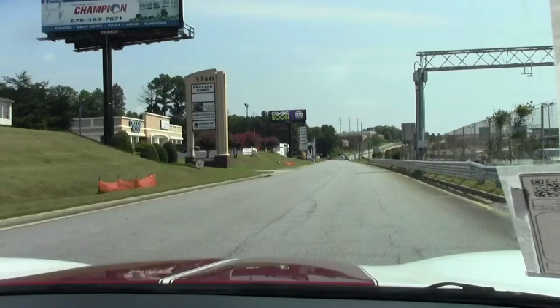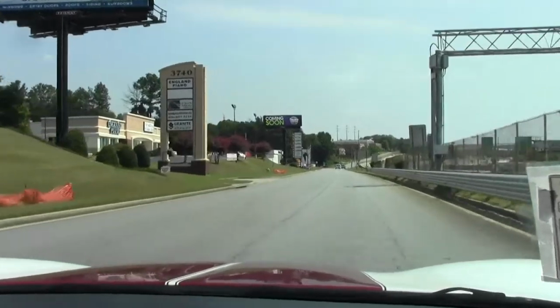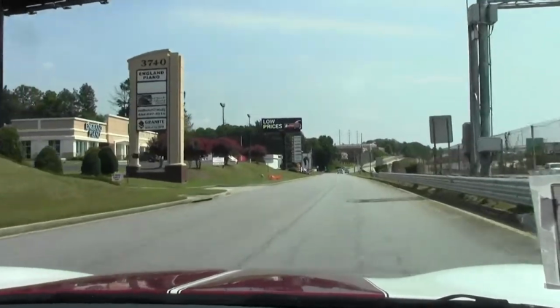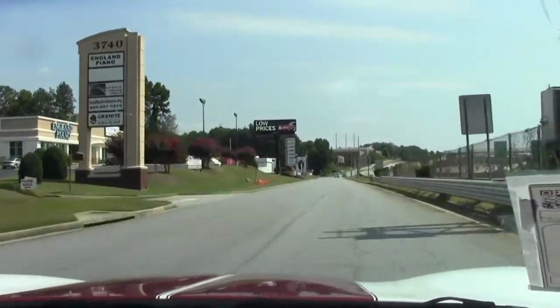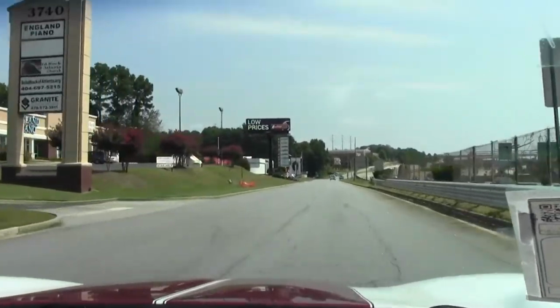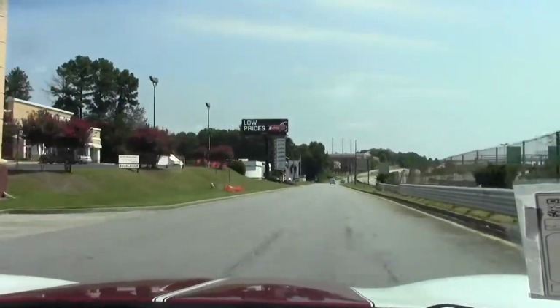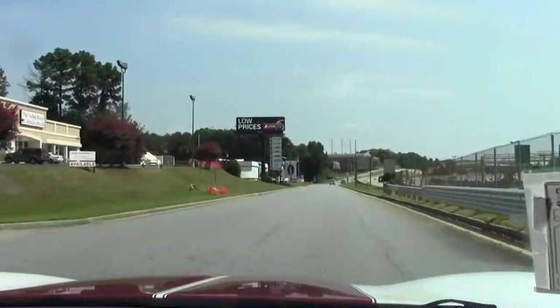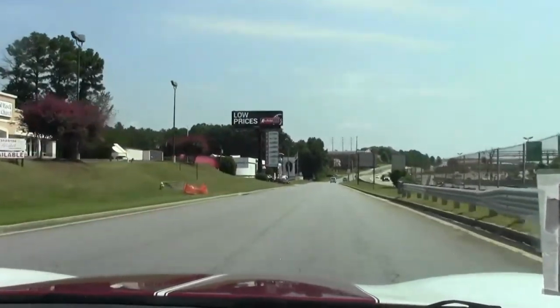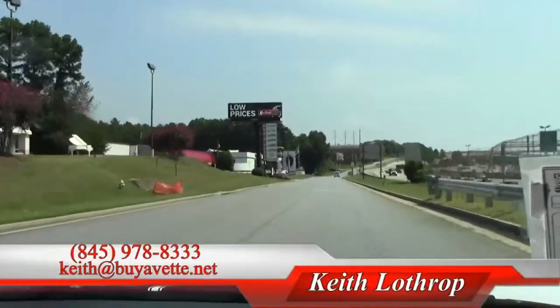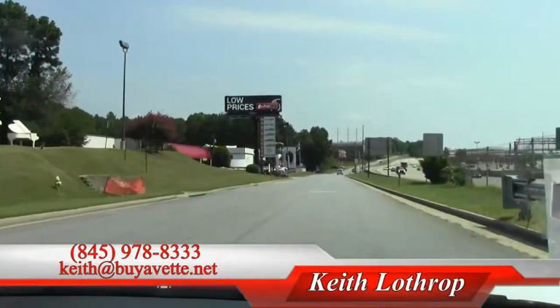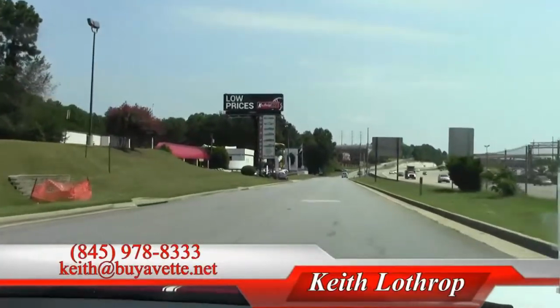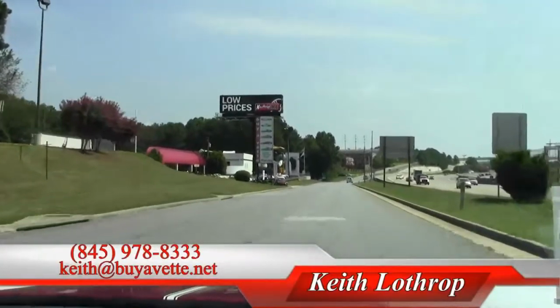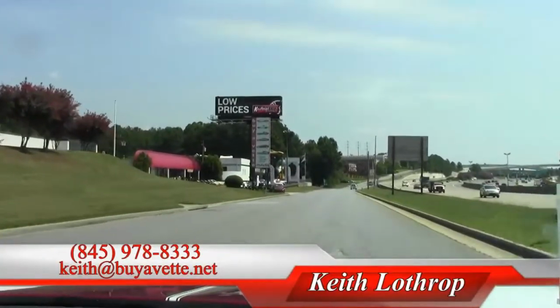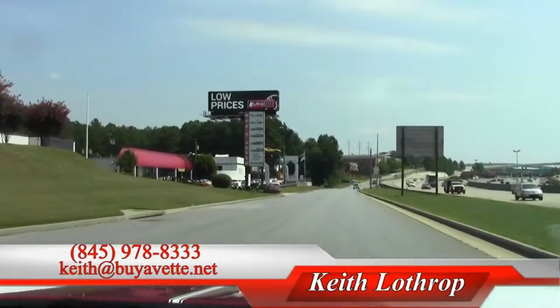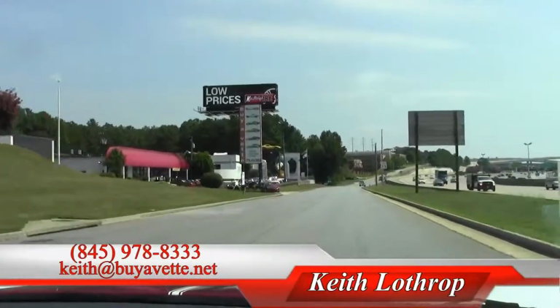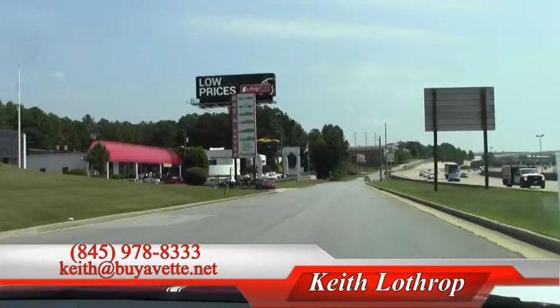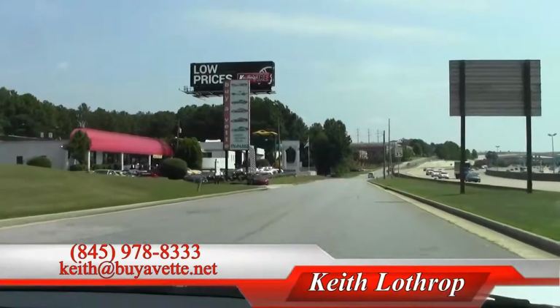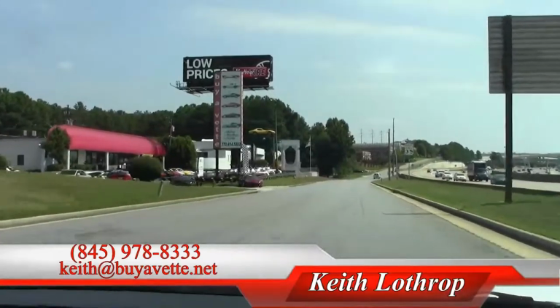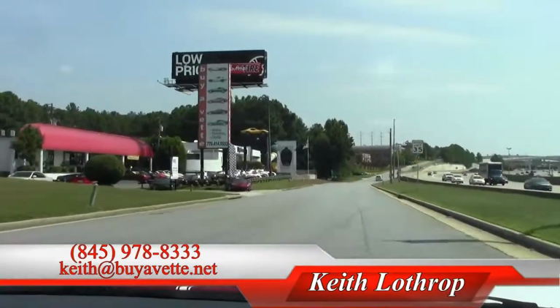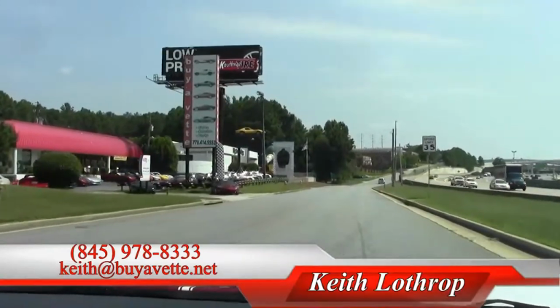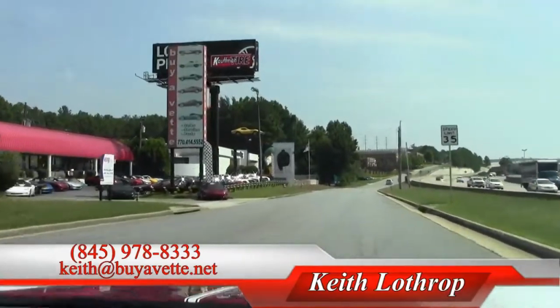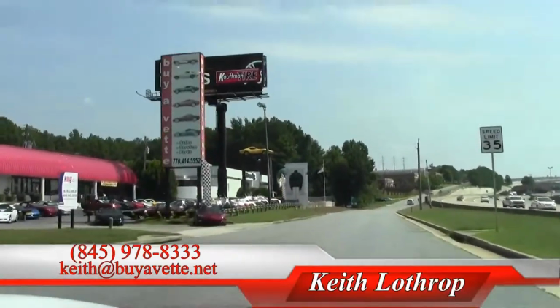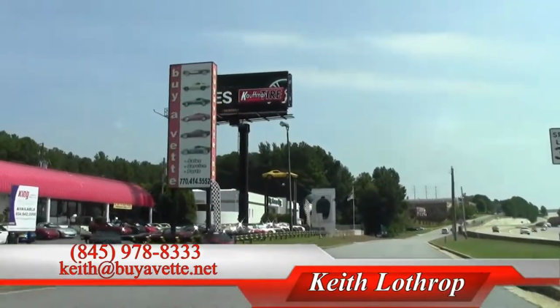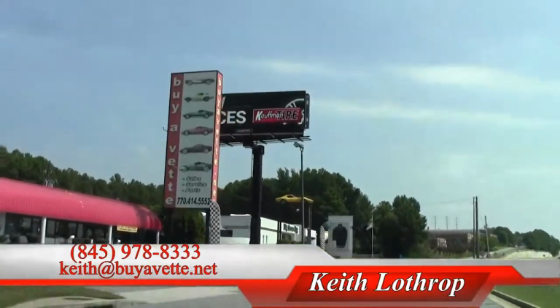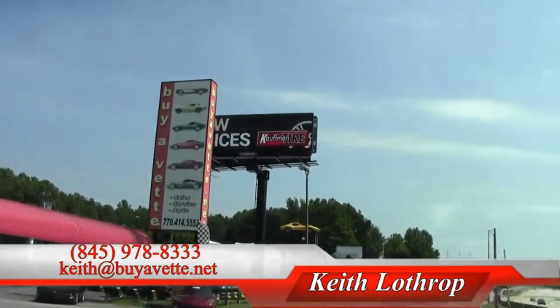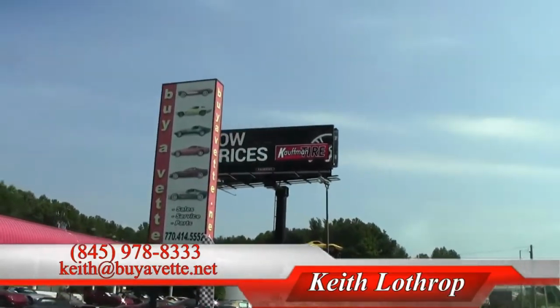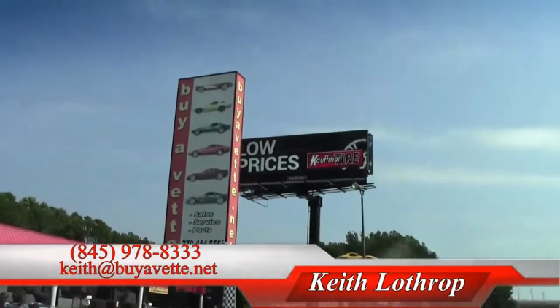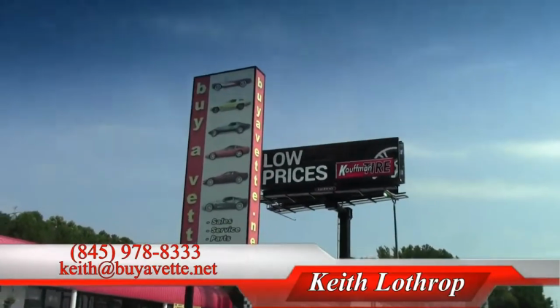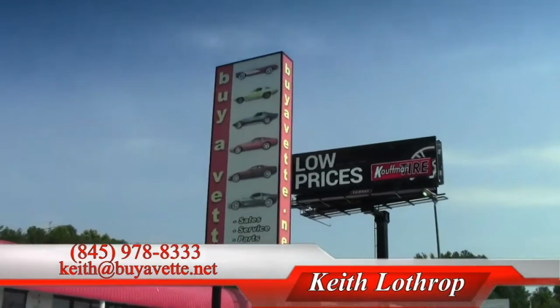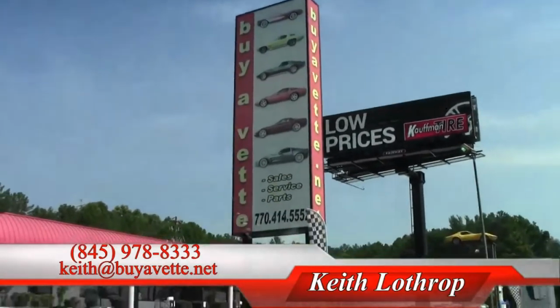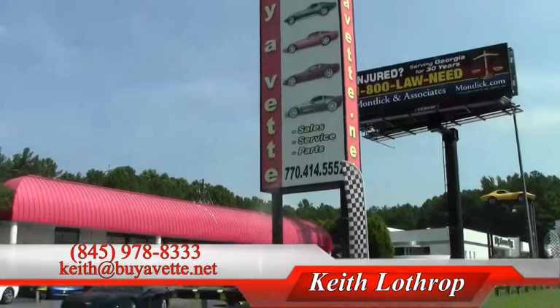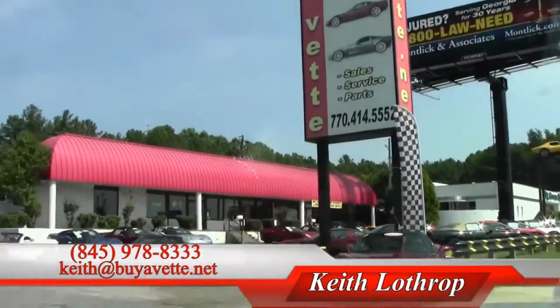Call me — my name is Keith. You can reach me at 845-978-8333, or send me an email at buyavet.keith@buyavet.net. Thanks for watching.